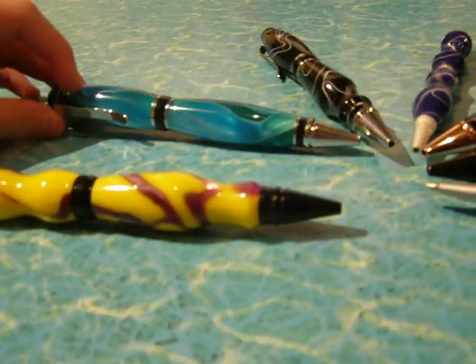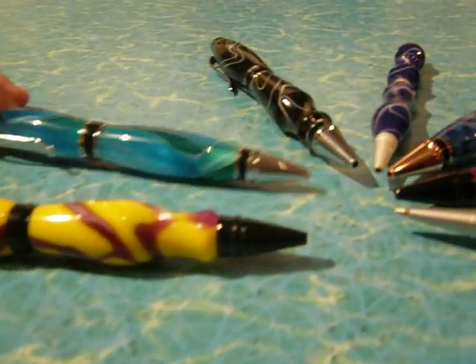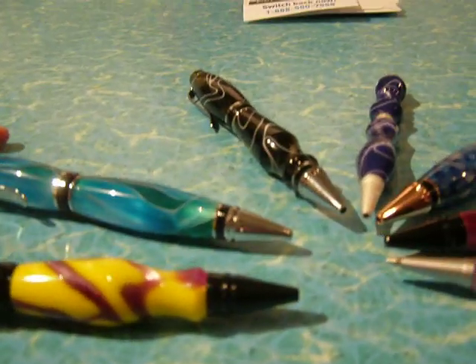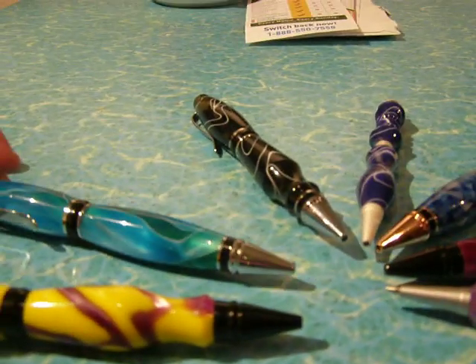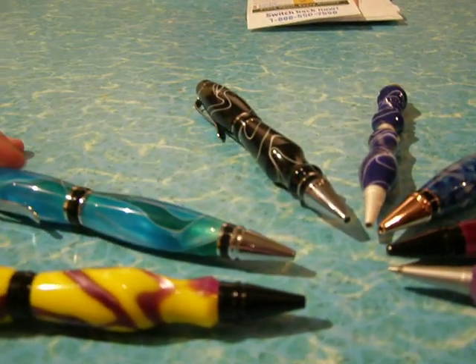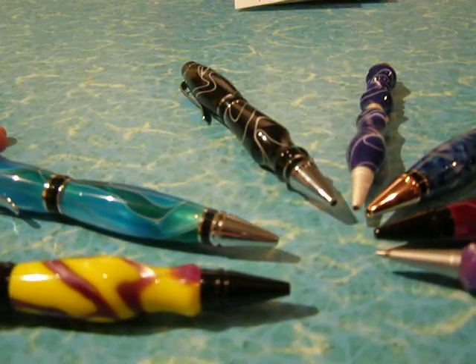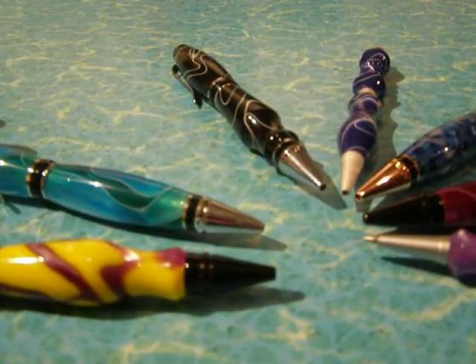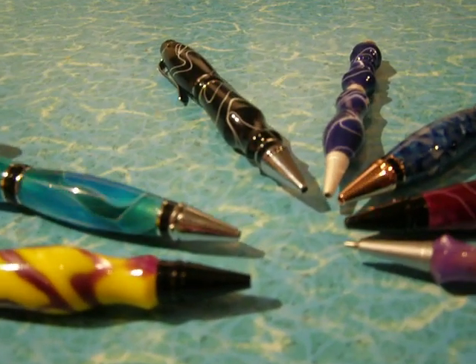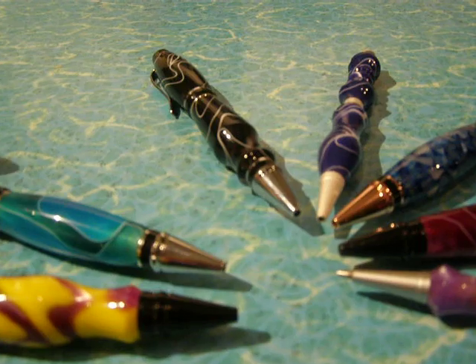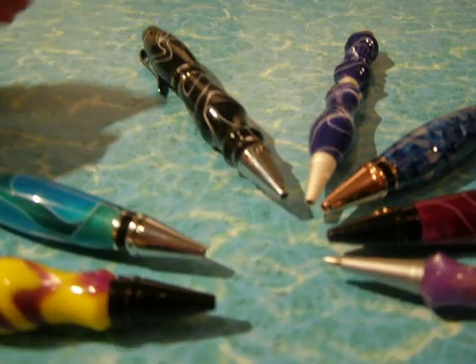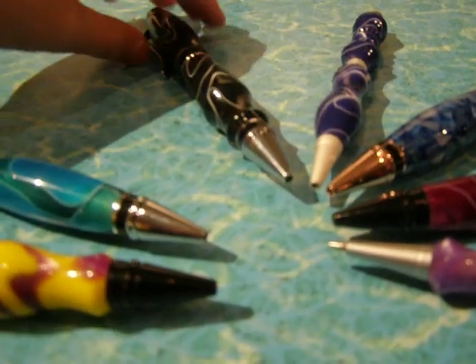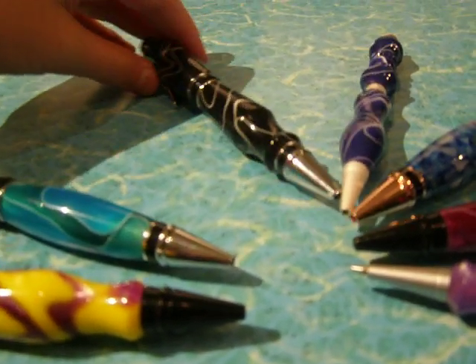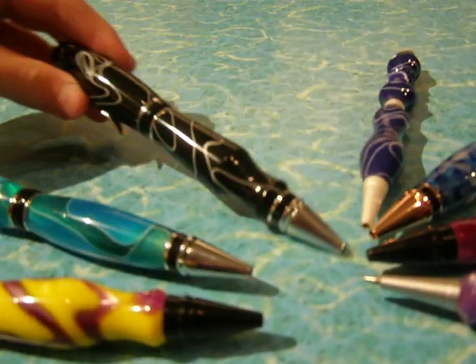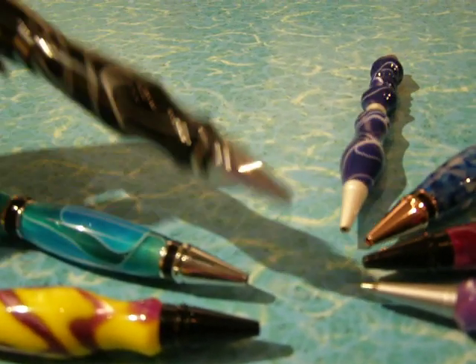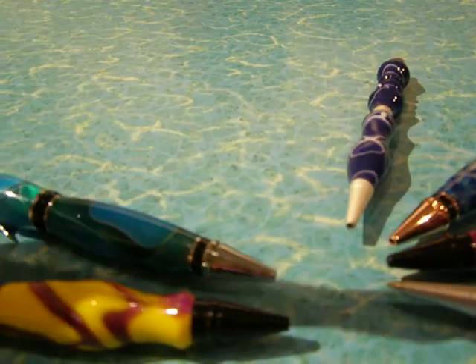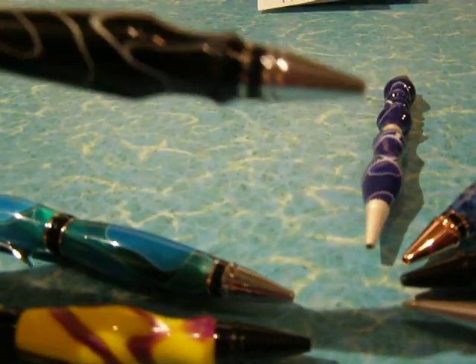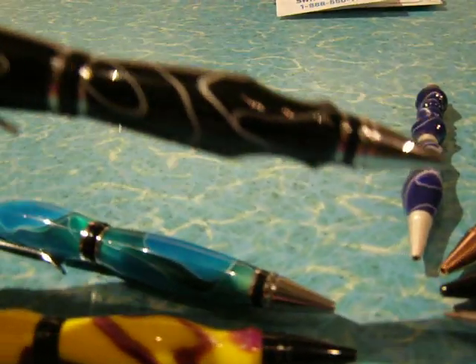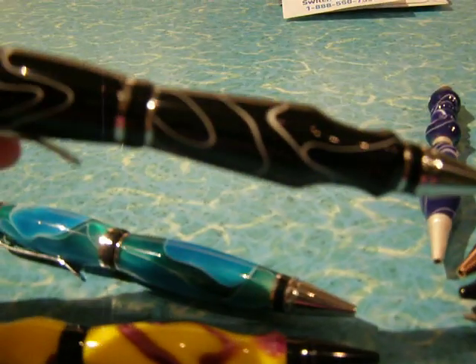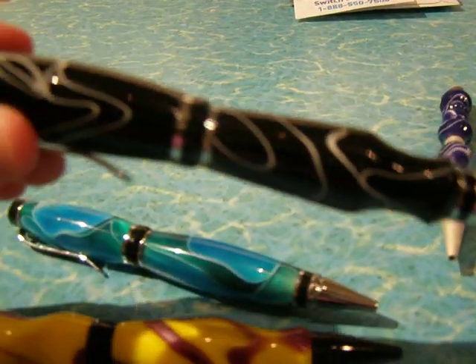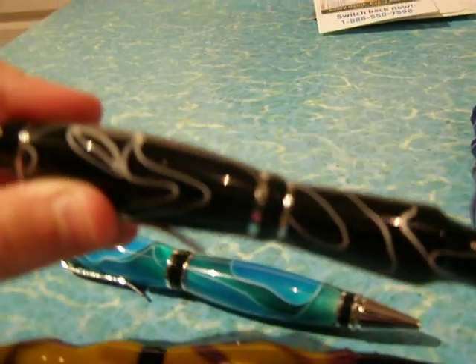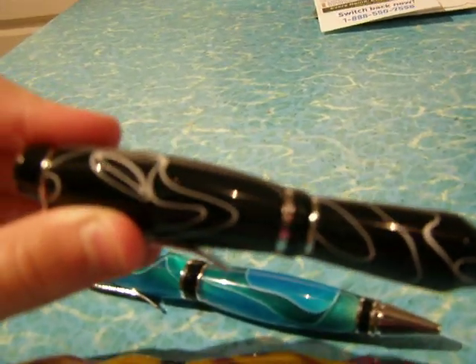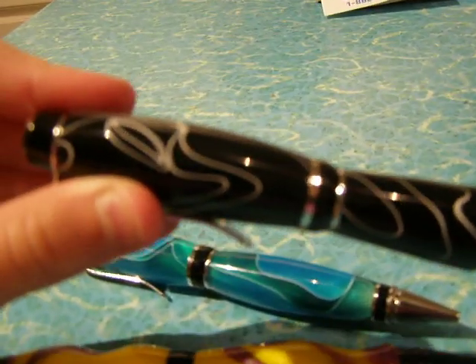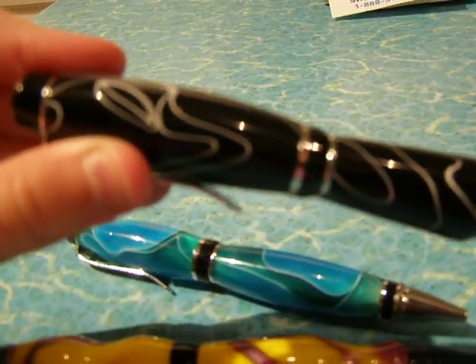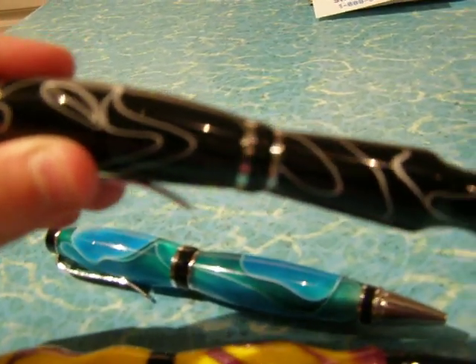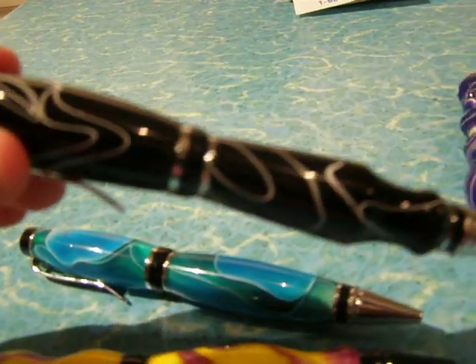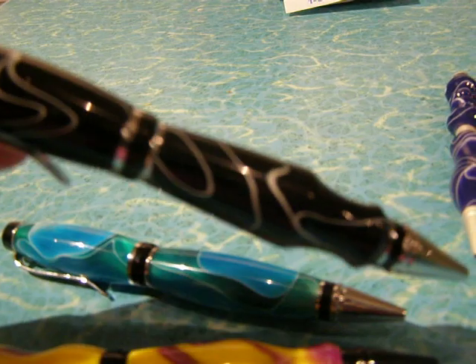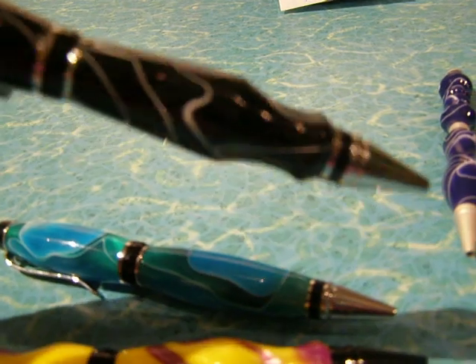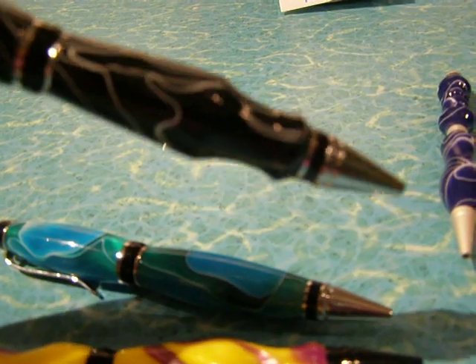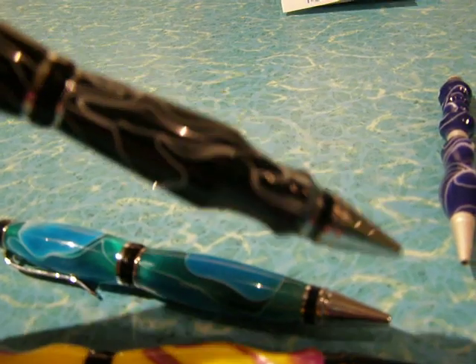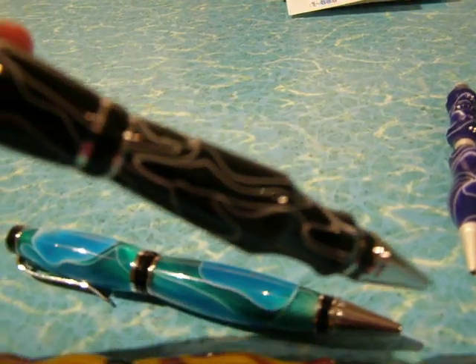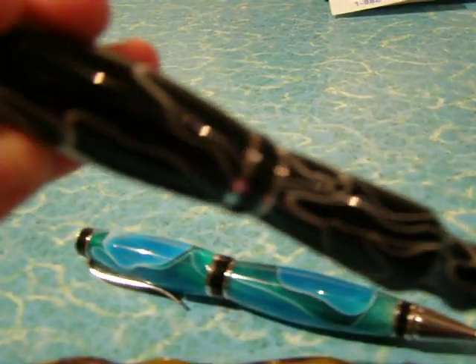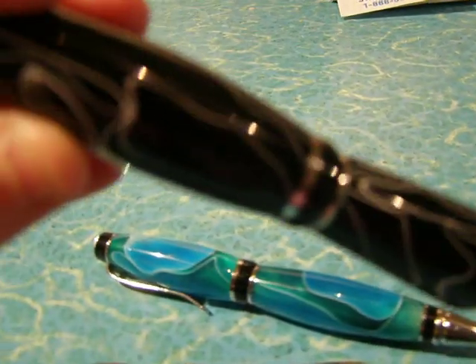I like a lot of his pens. And here's another one that's black and white swirled. It's like lightning.